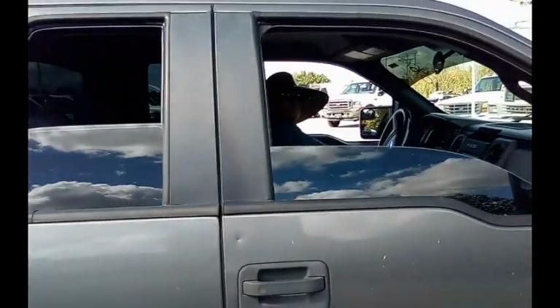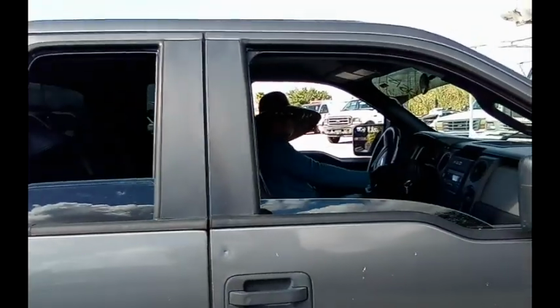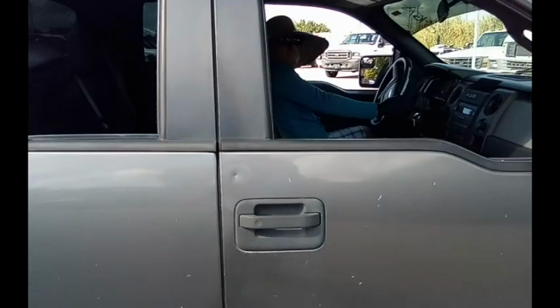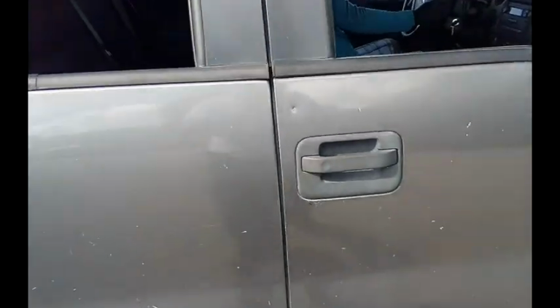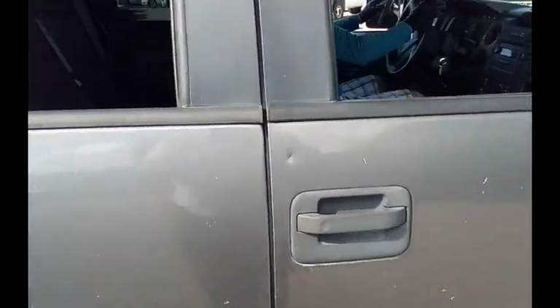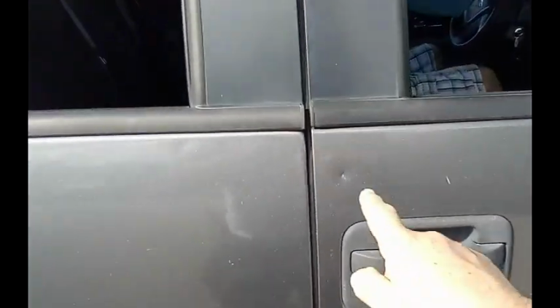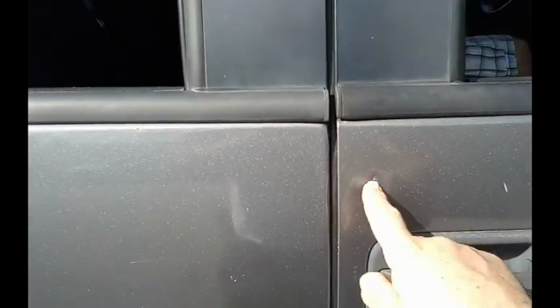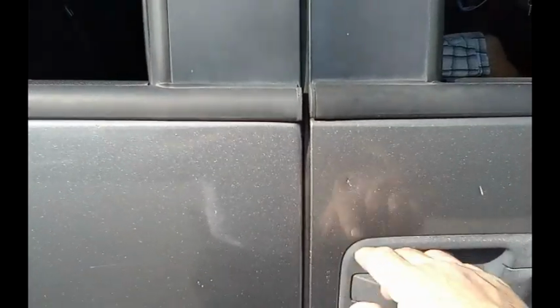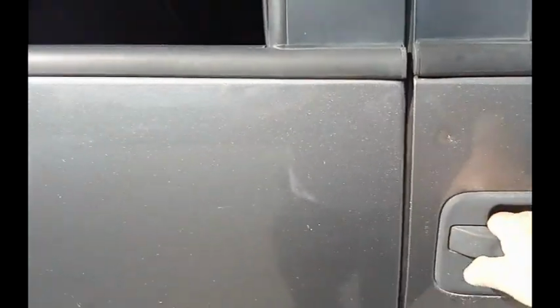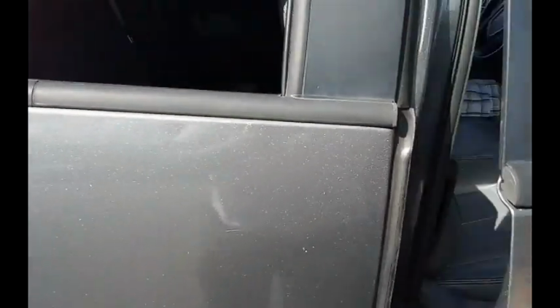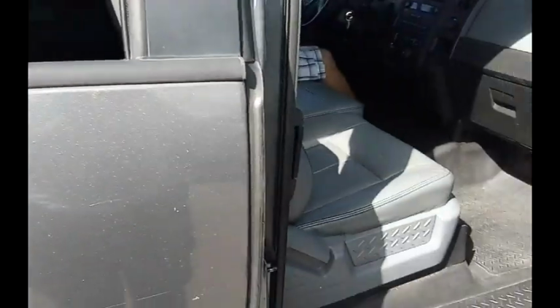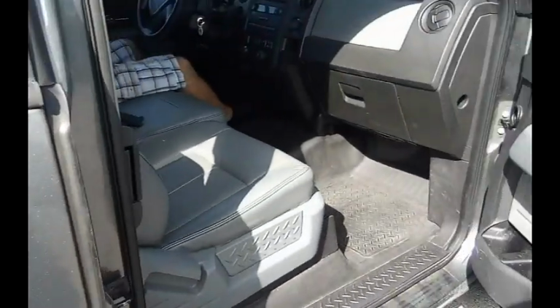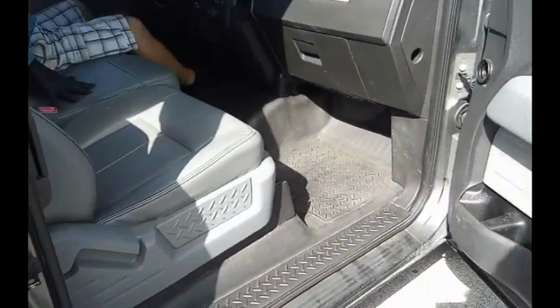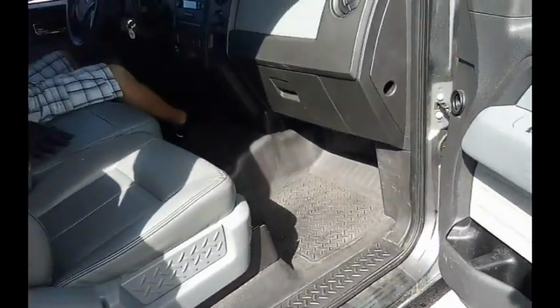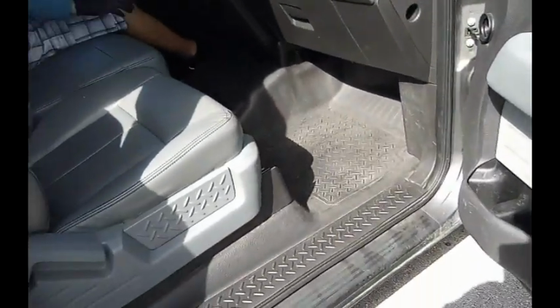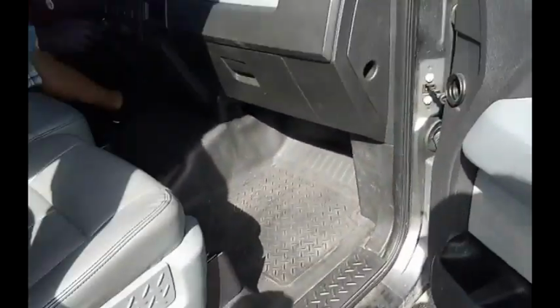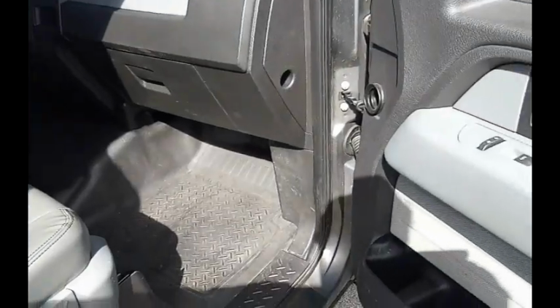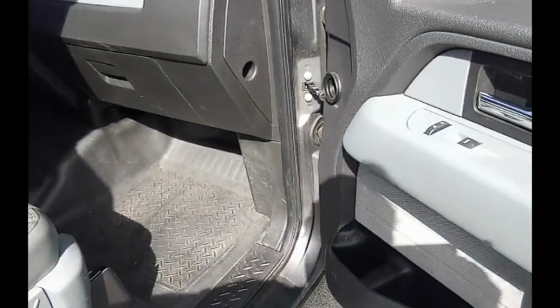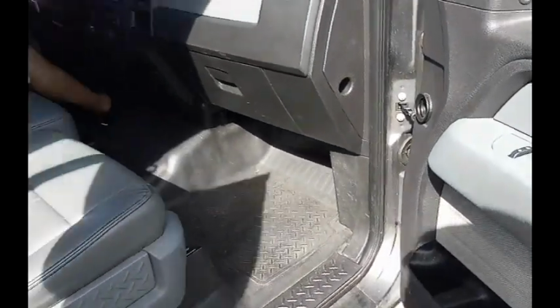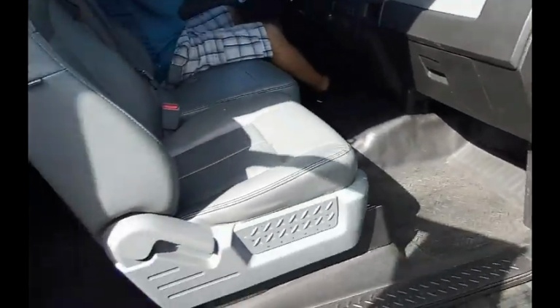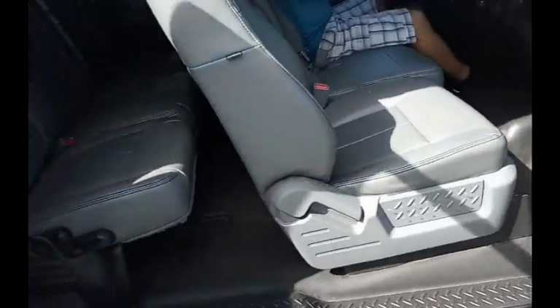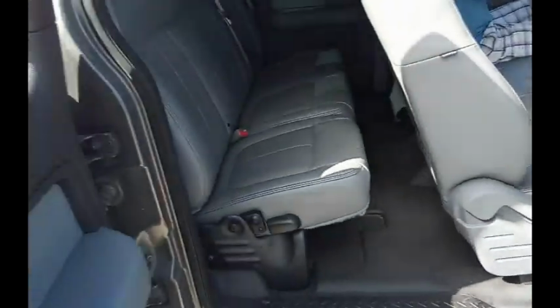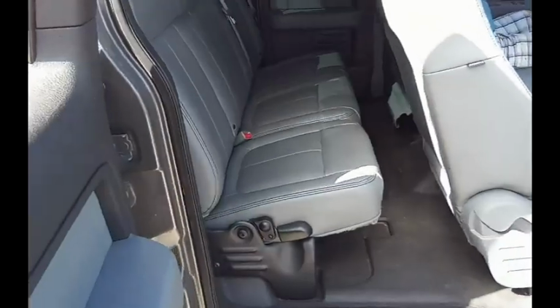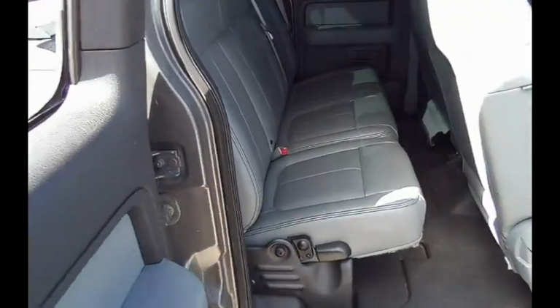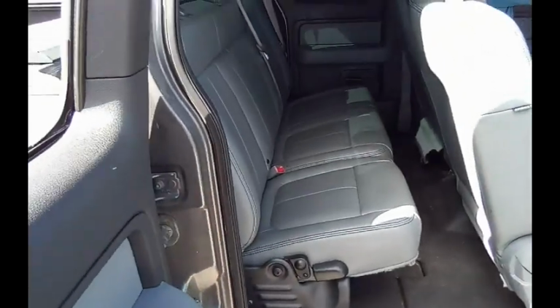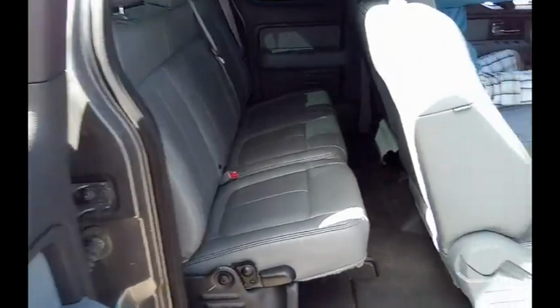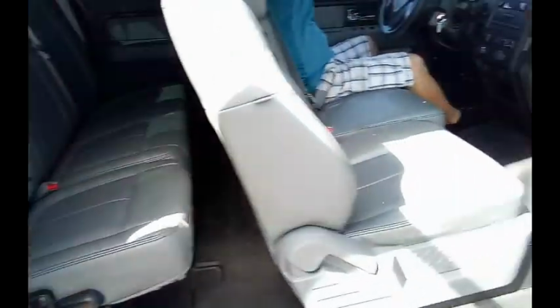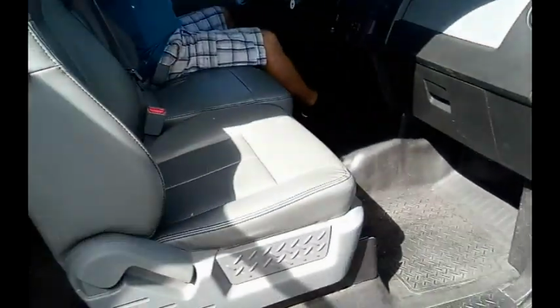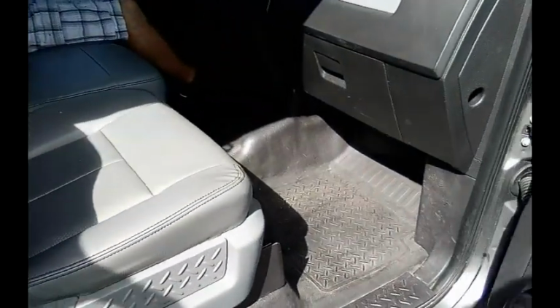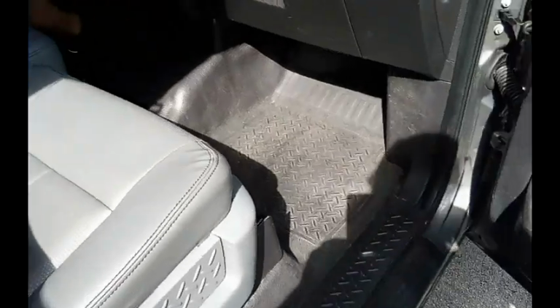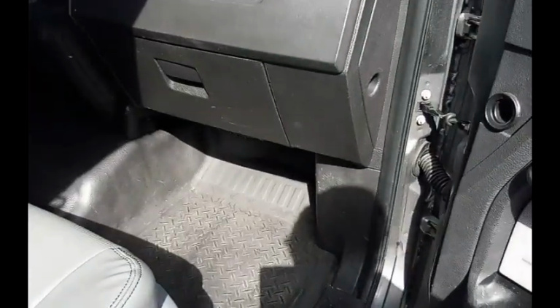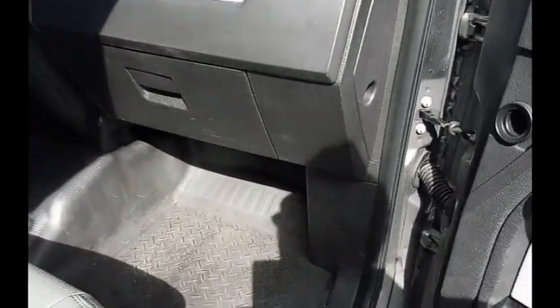Windows on this side do open. Got a tint right here. This is a cab and a half, cab and a quarter, whatever you want to call it. Got a bench back there. AC is working.